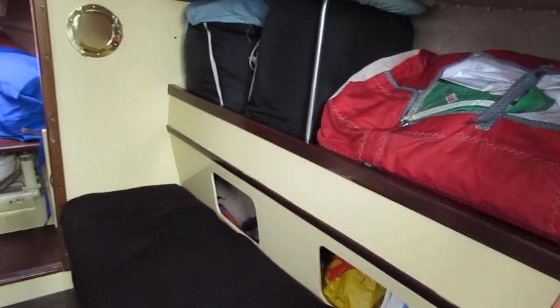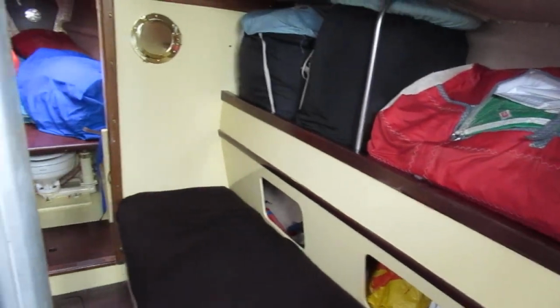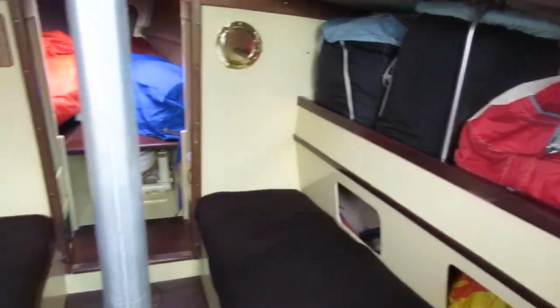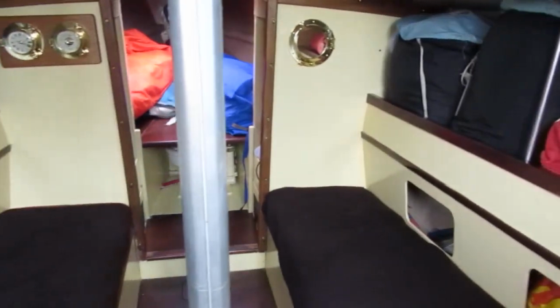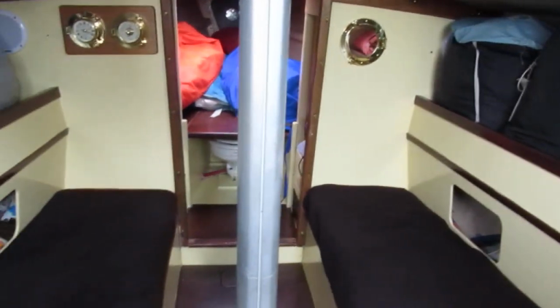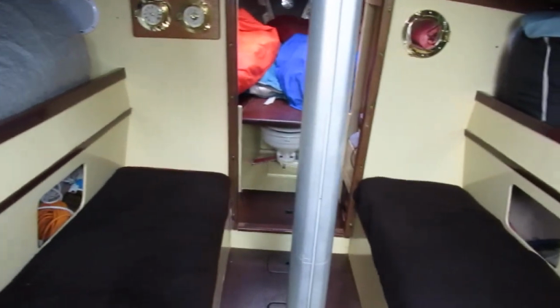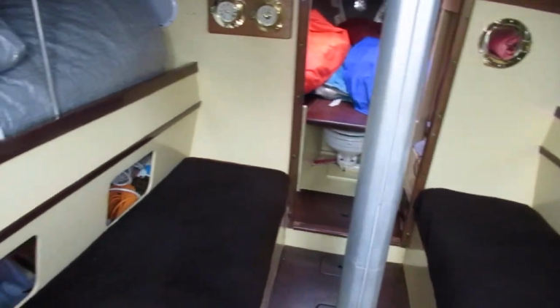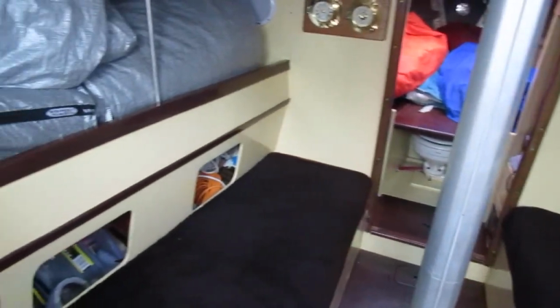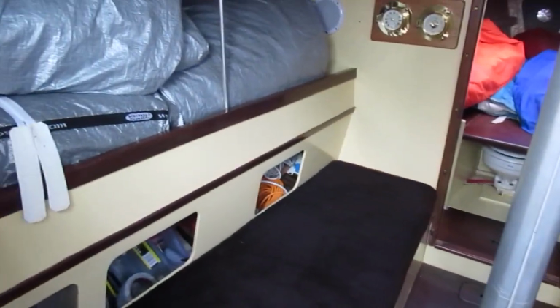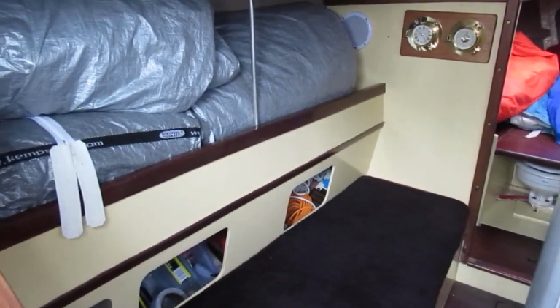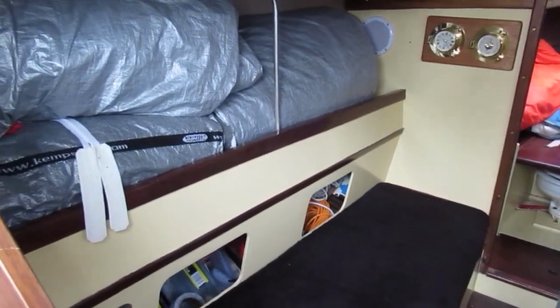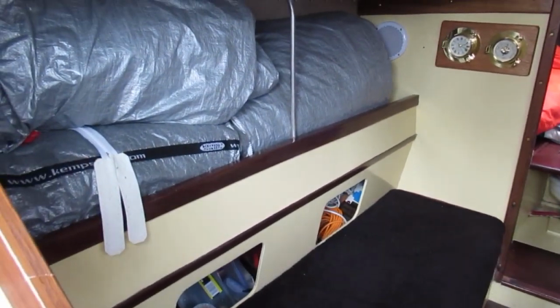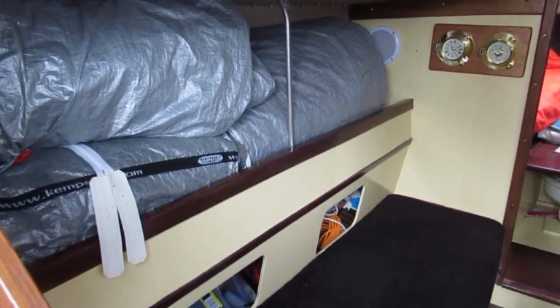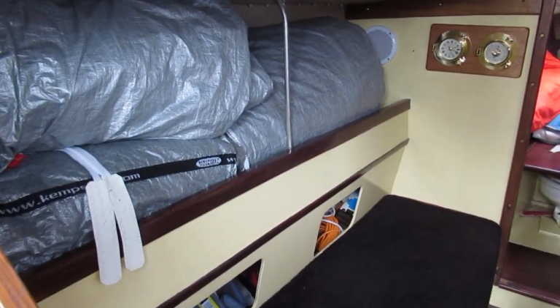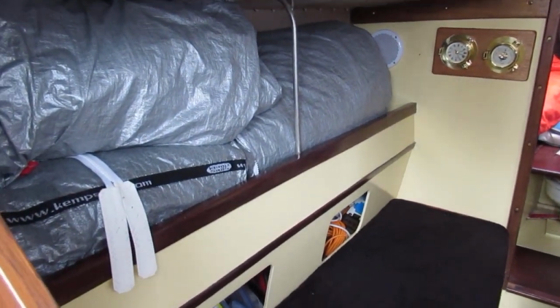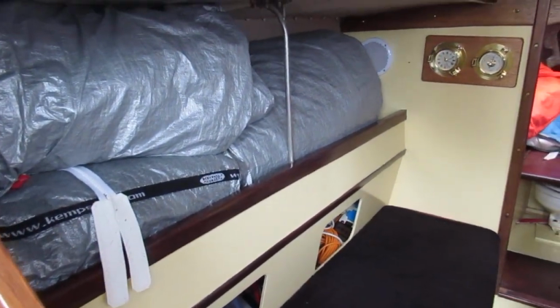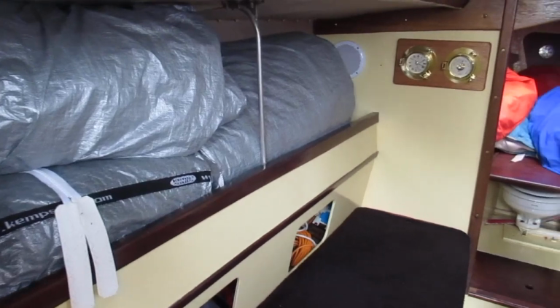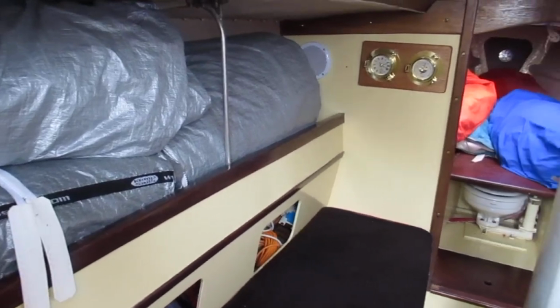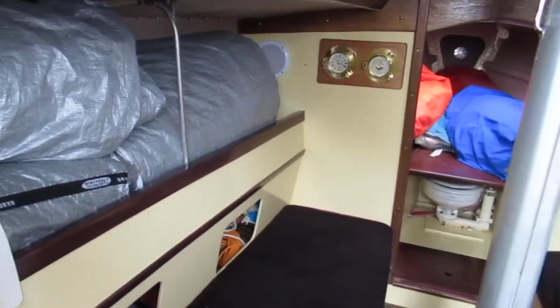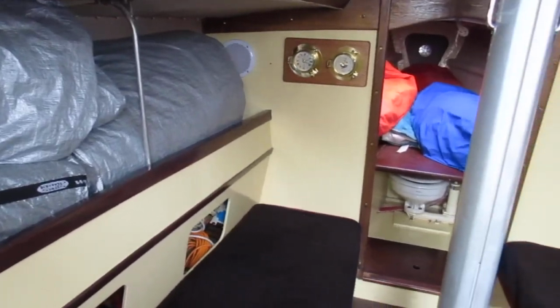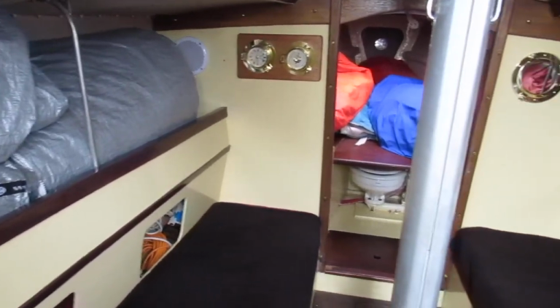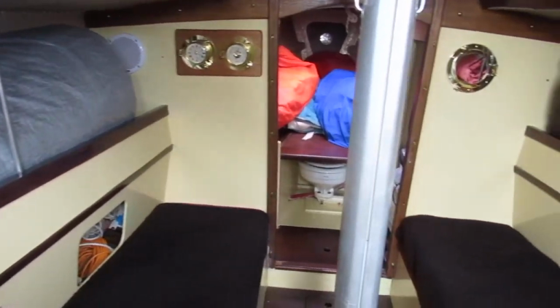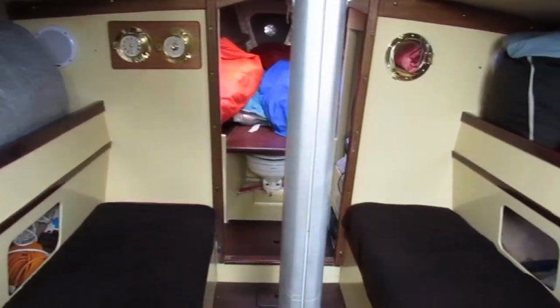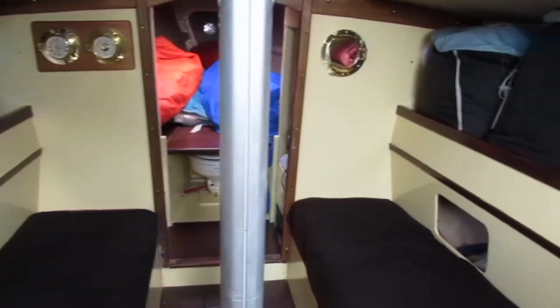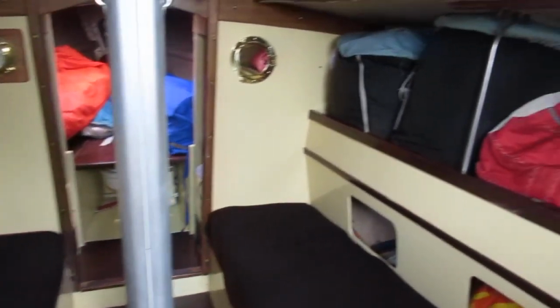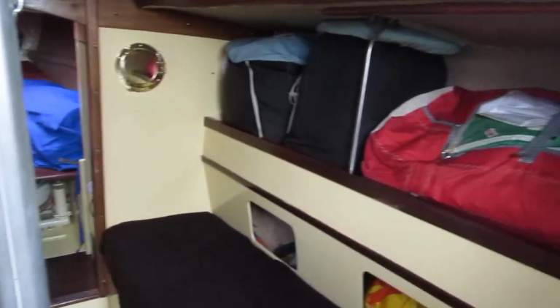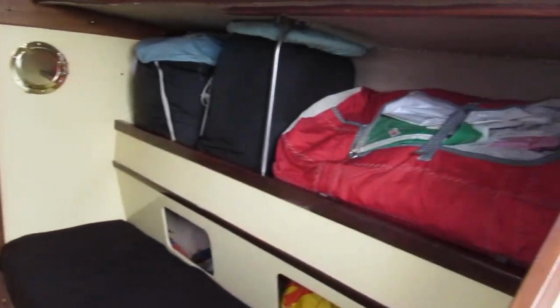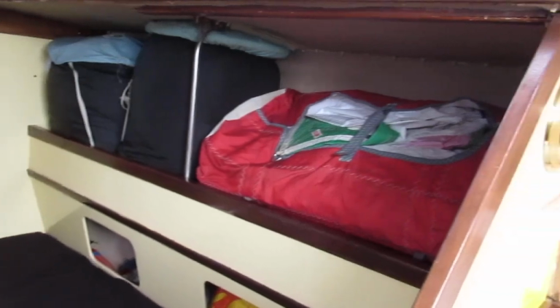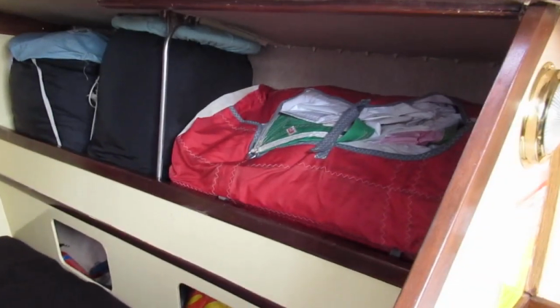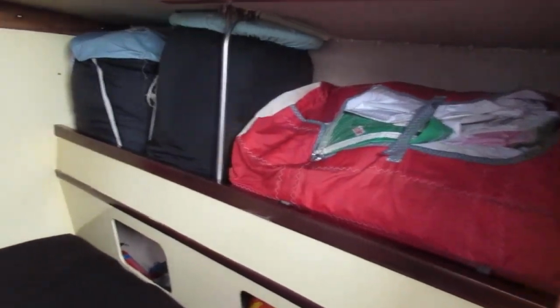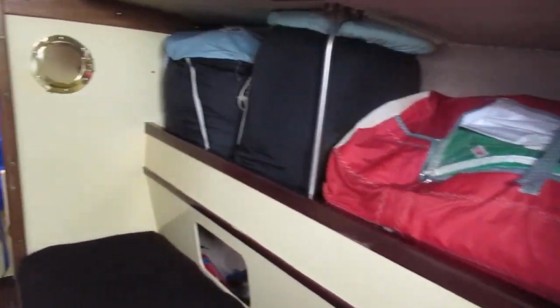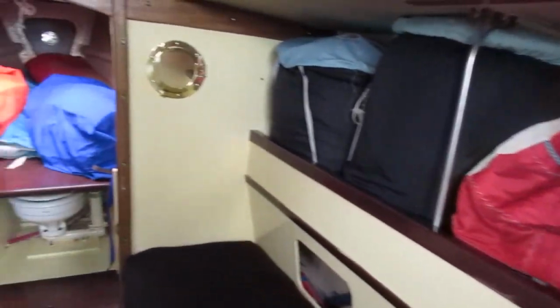Looking at the main saloon, we've got two single berths, and above those on each side you've got pilot berths, at the moment full of sails. There really is a good sail wardrobe that comes with this vessel.